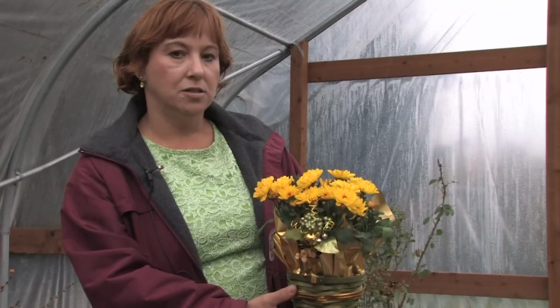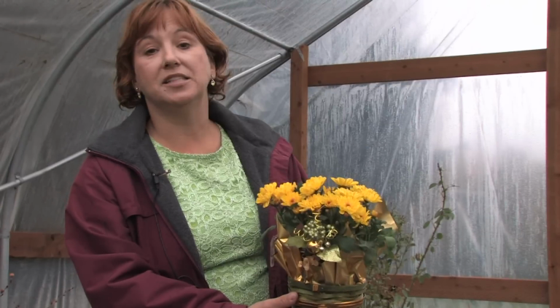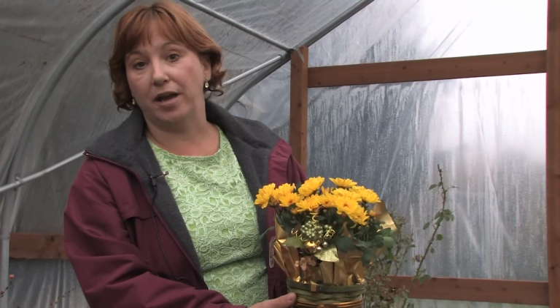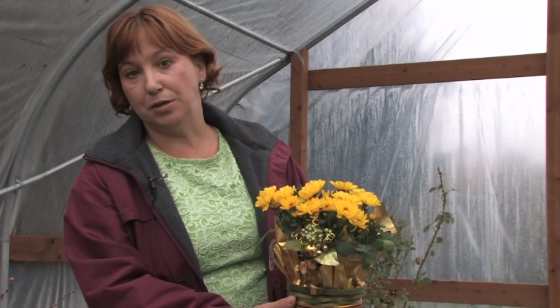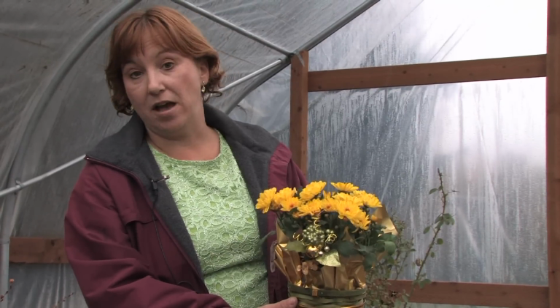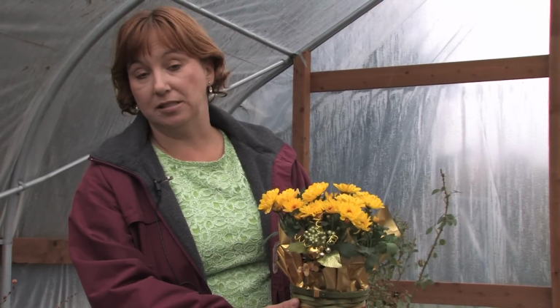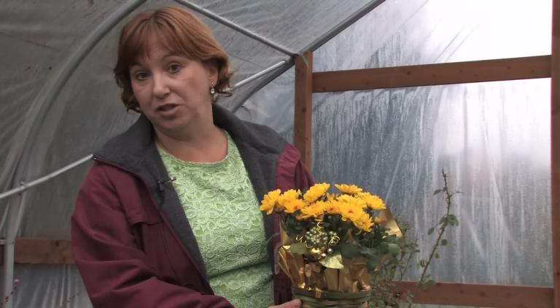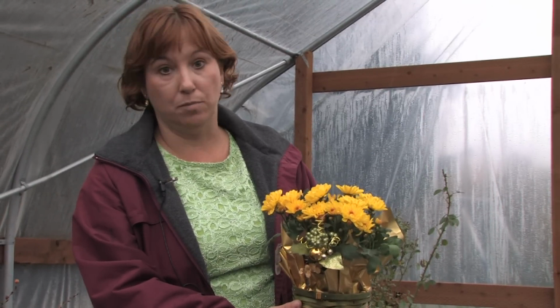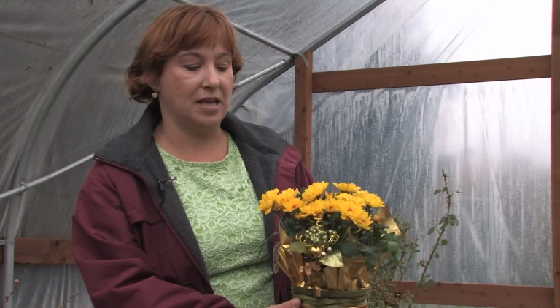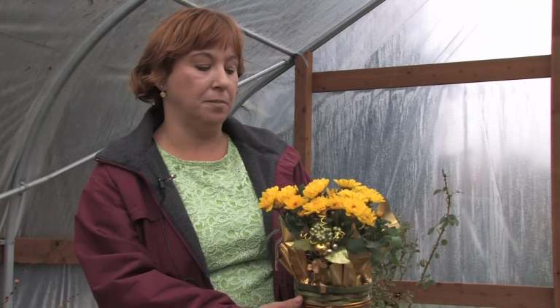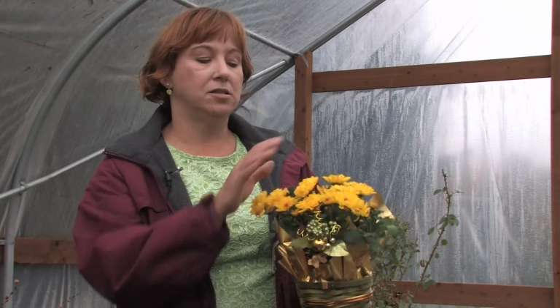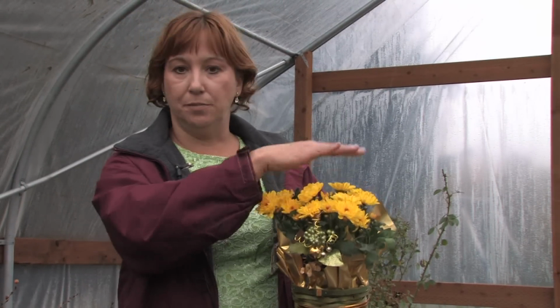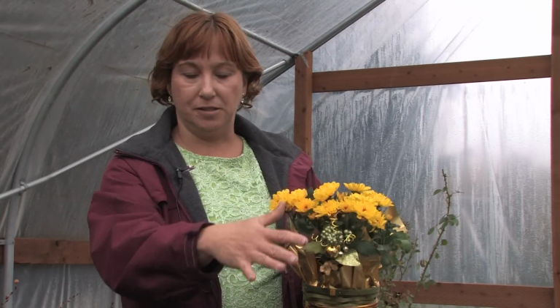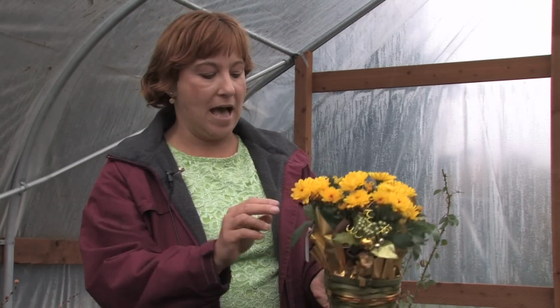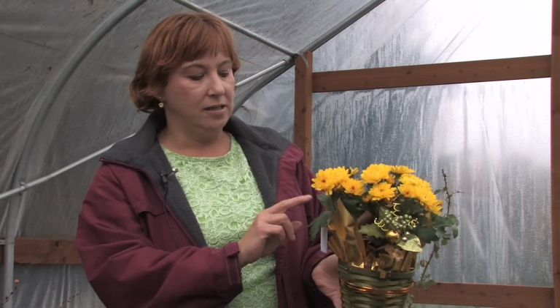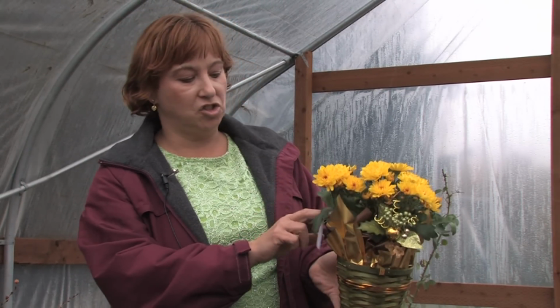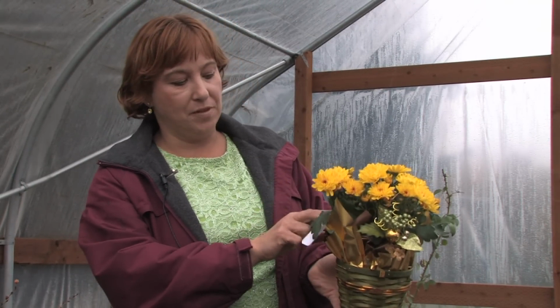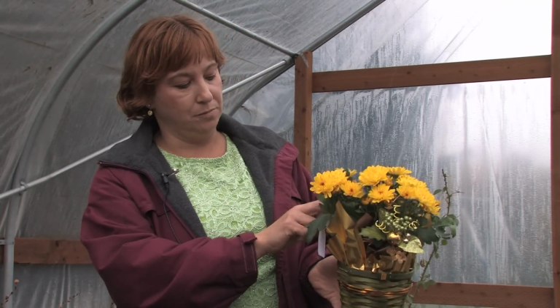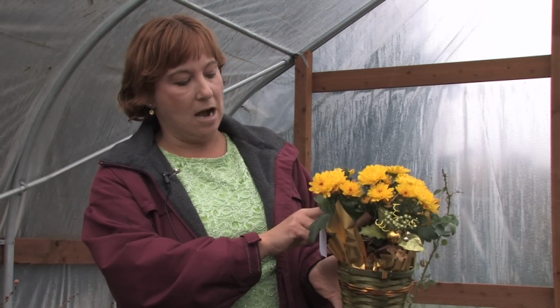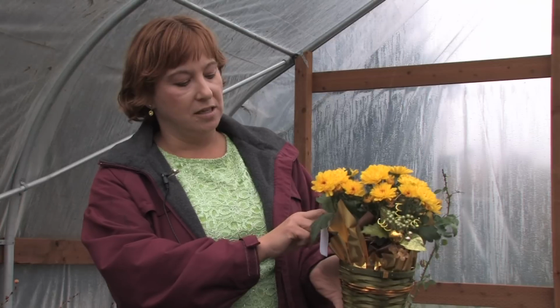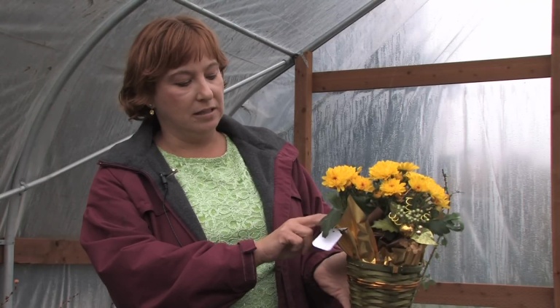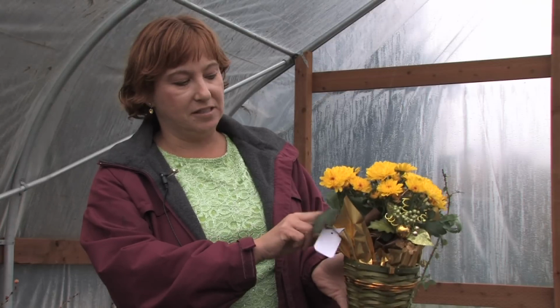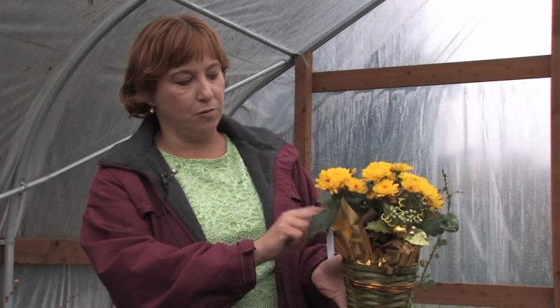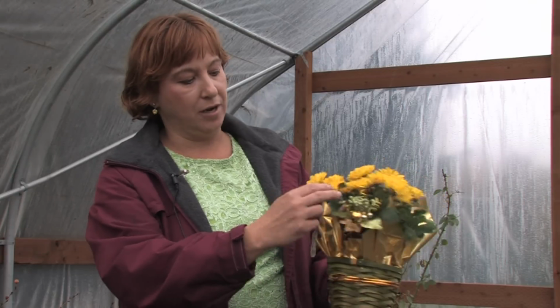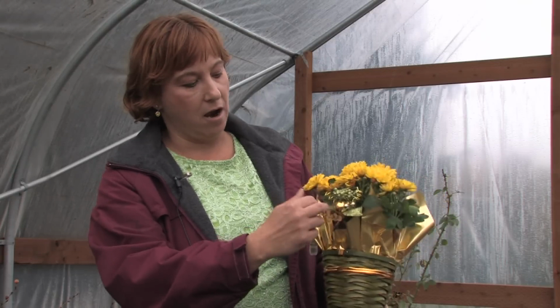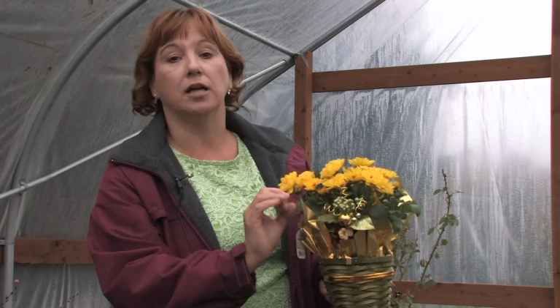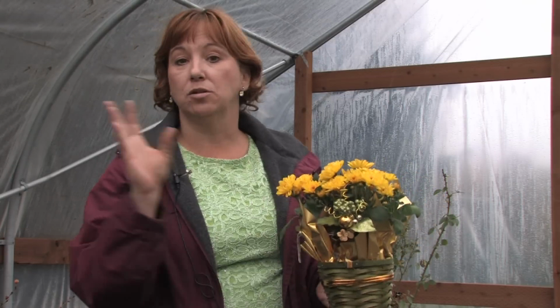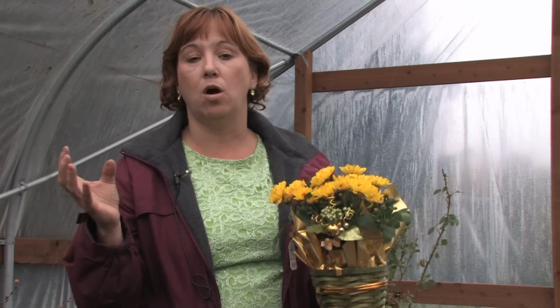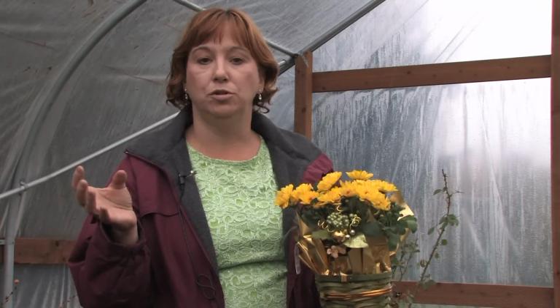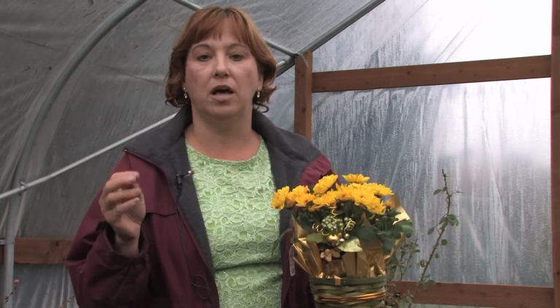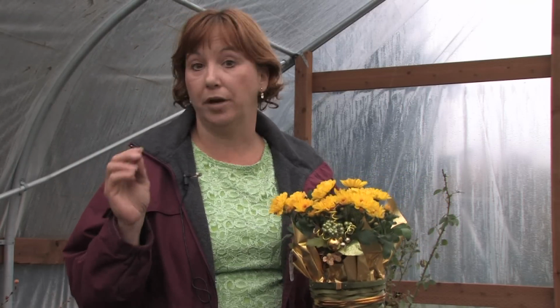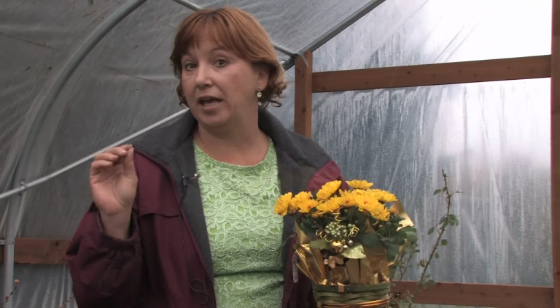An easy trick I've found is that sometimes you can get more blooms out of them. As soon as the blooms look bad, just chop the blooms out but leave some greenery there, and a lot of times they'll grow new lush greenery again.